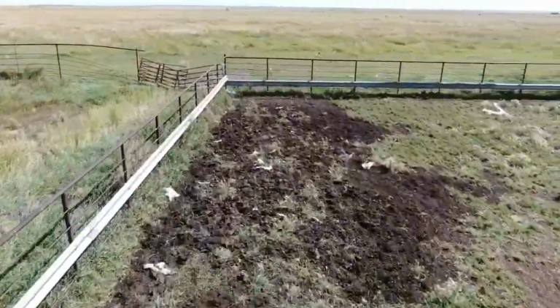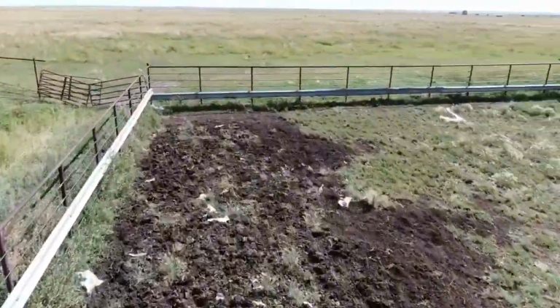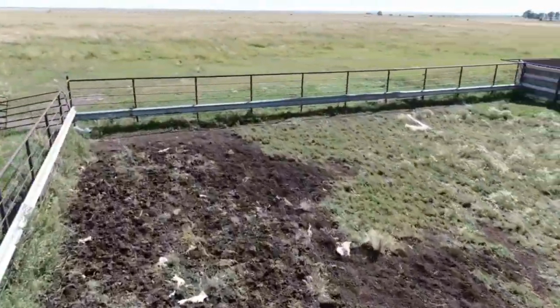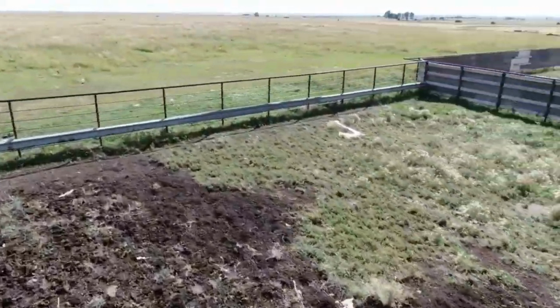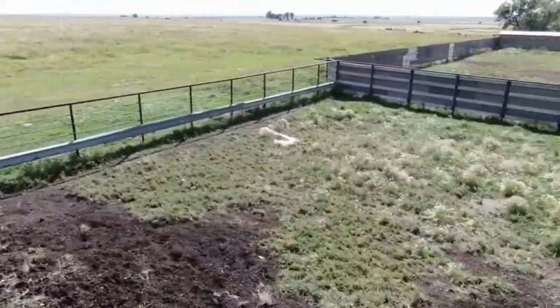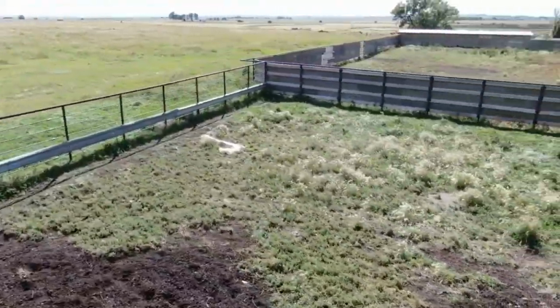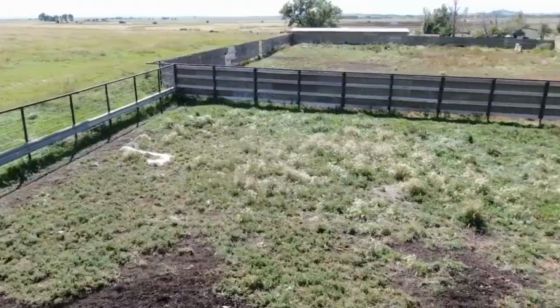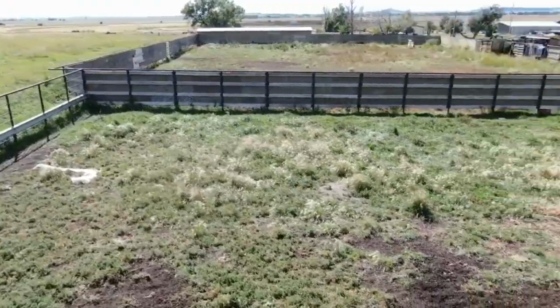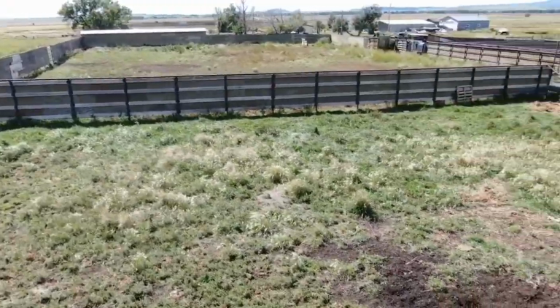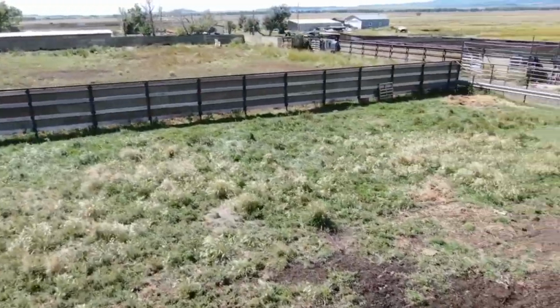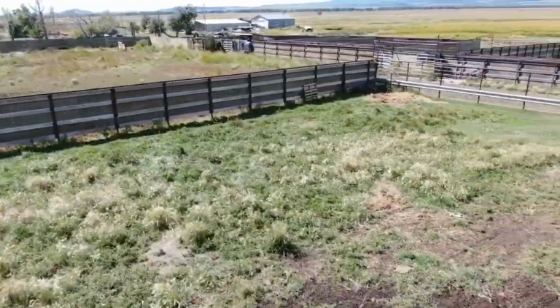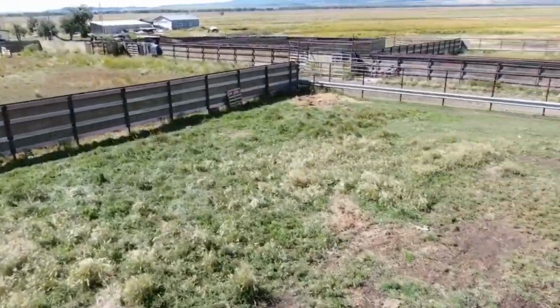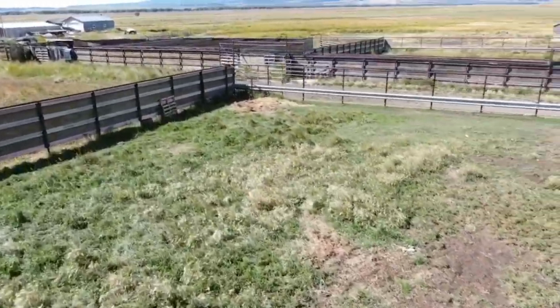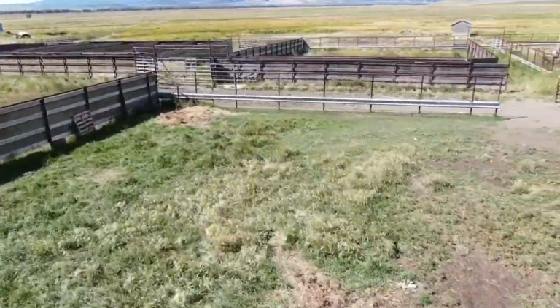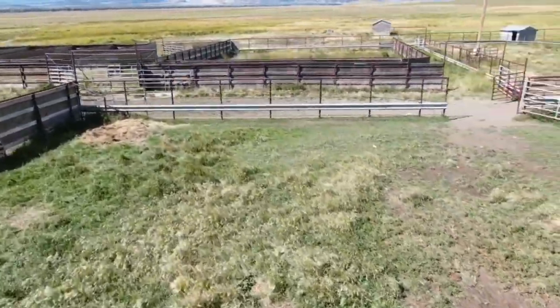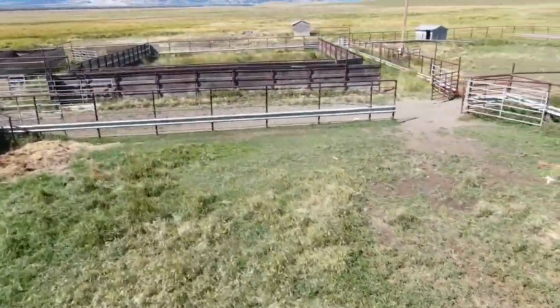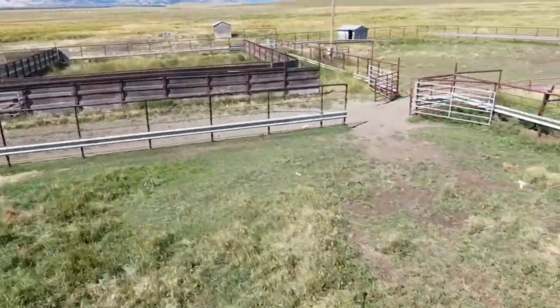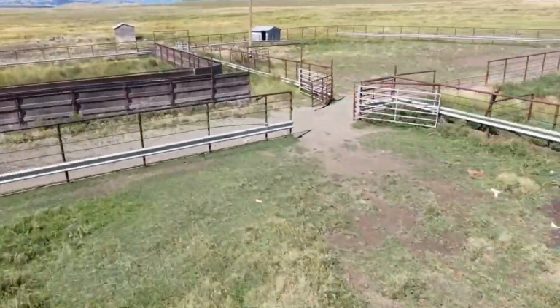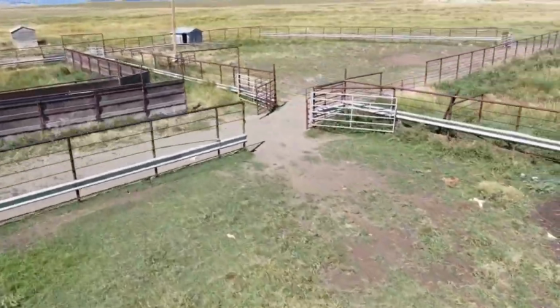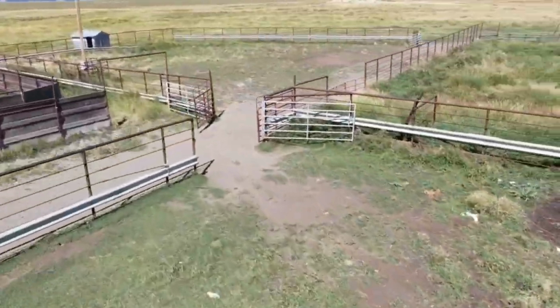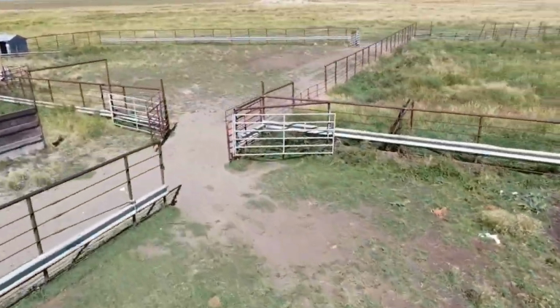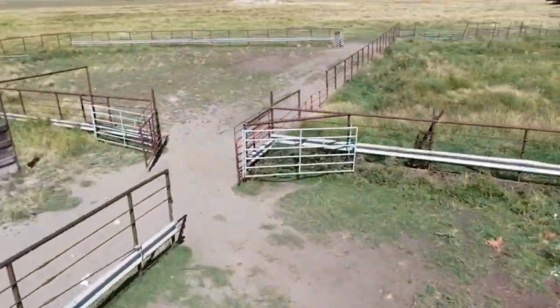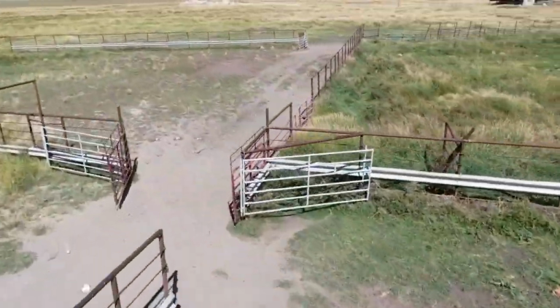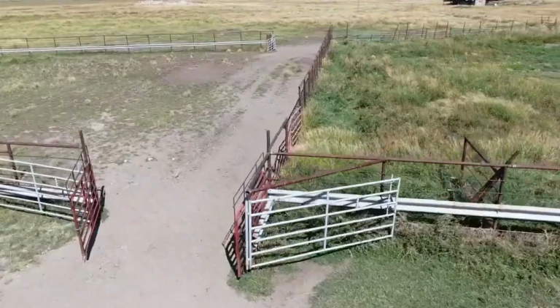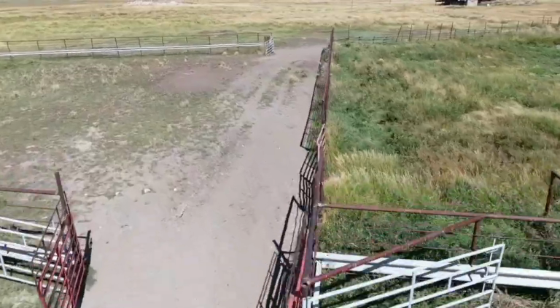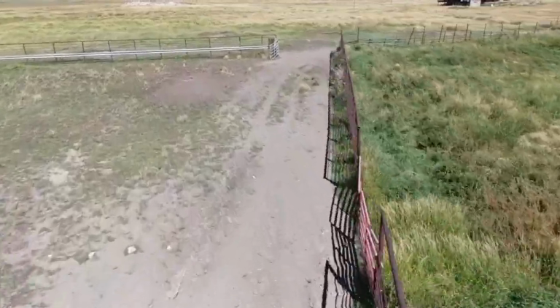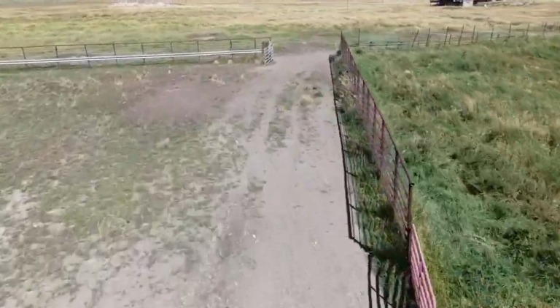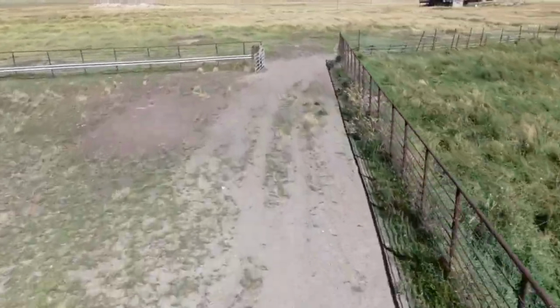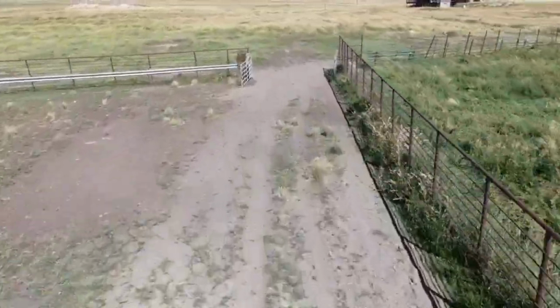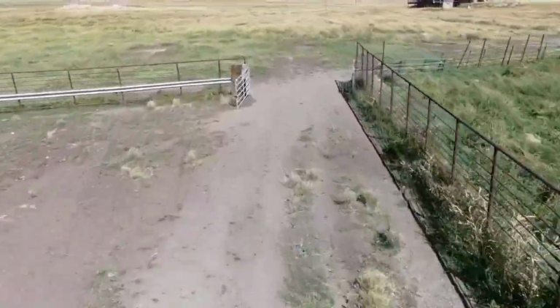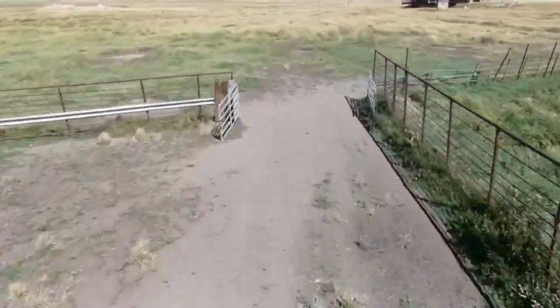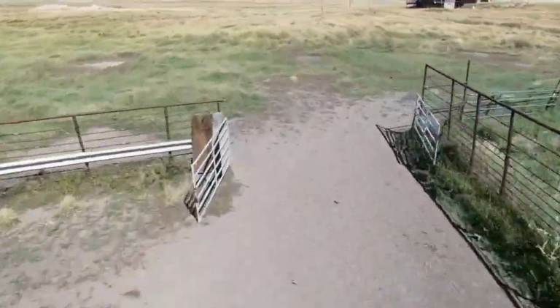Bison sorting in corrals is a critical component of efforts to maintain healthy and sustainable populations of this iconic North American species.